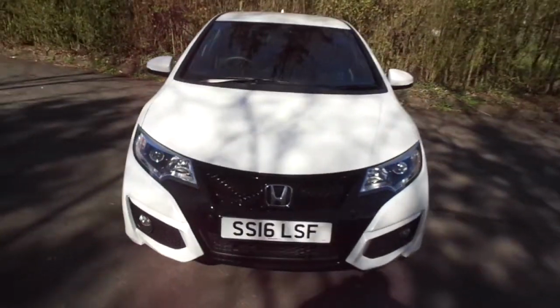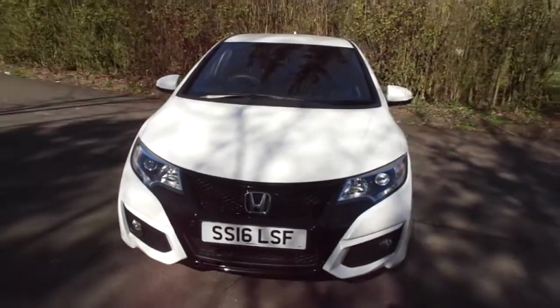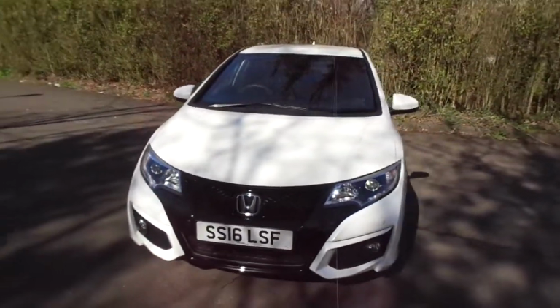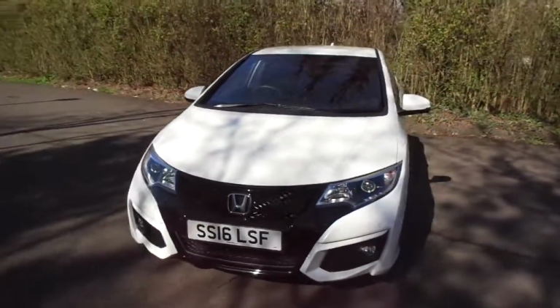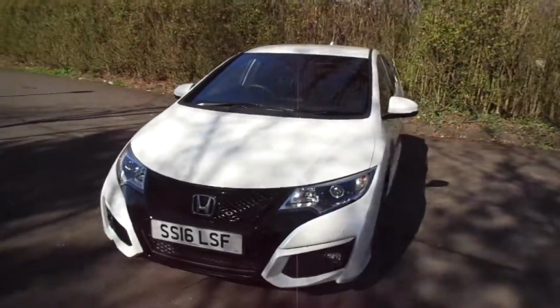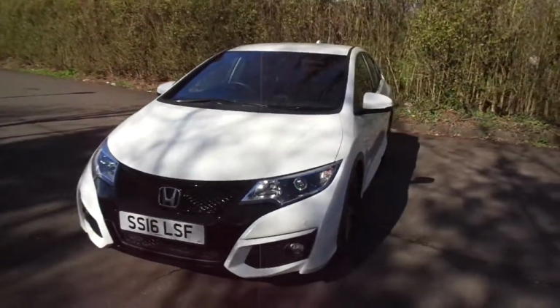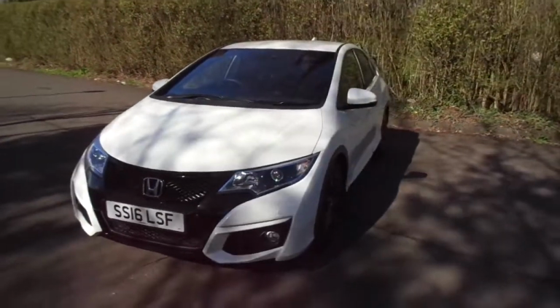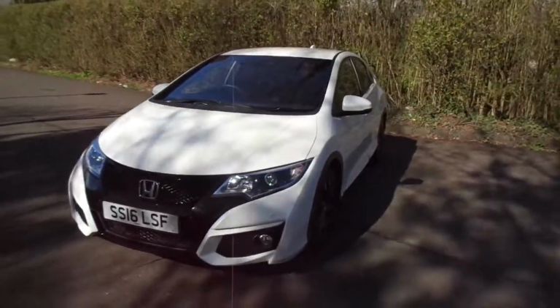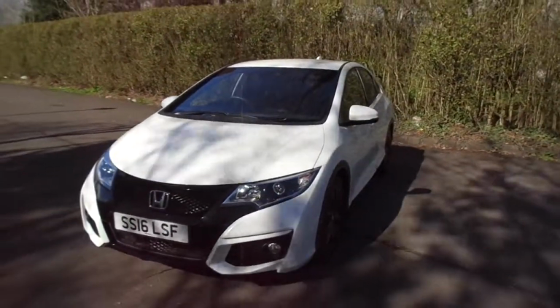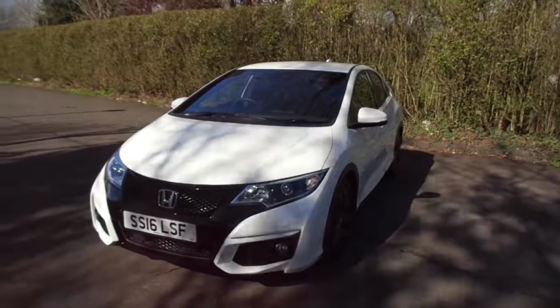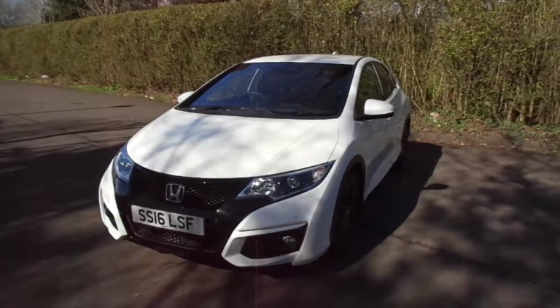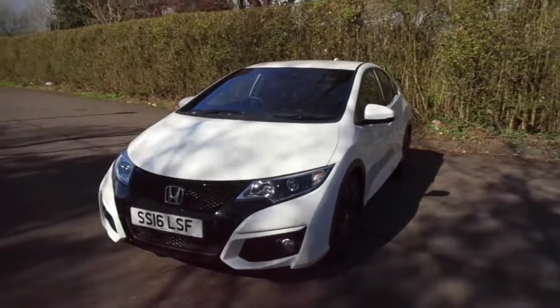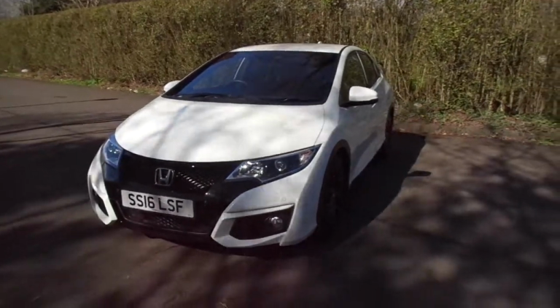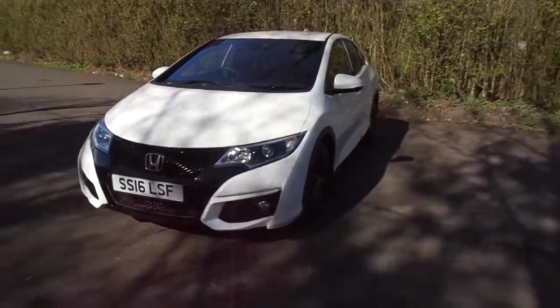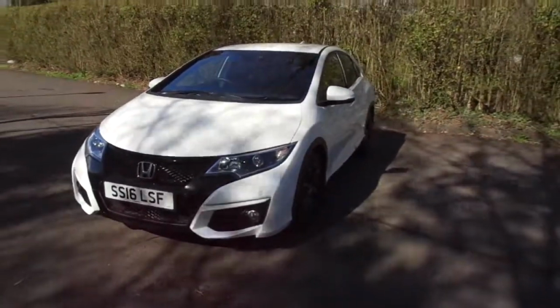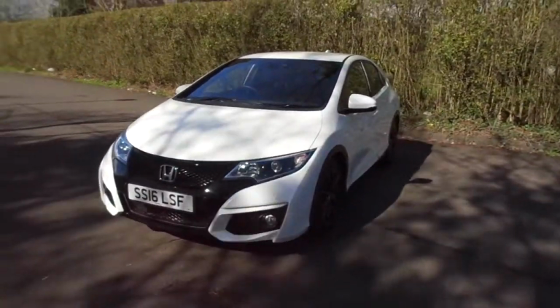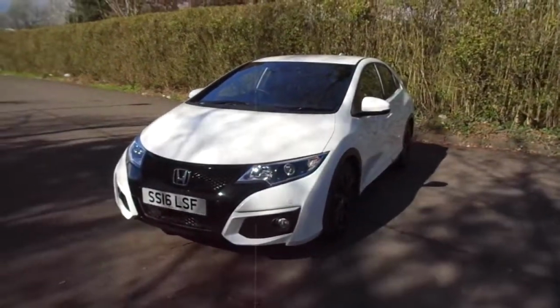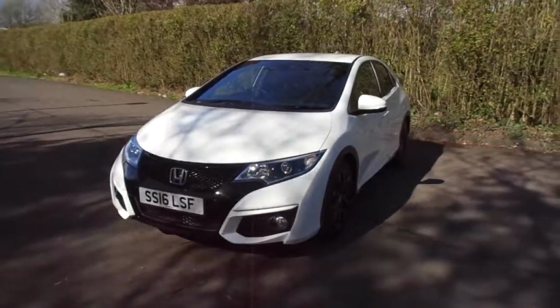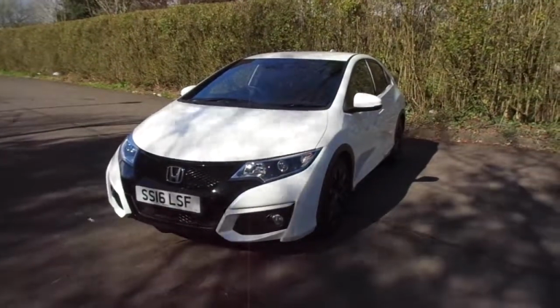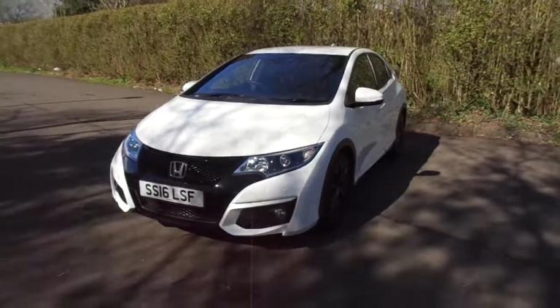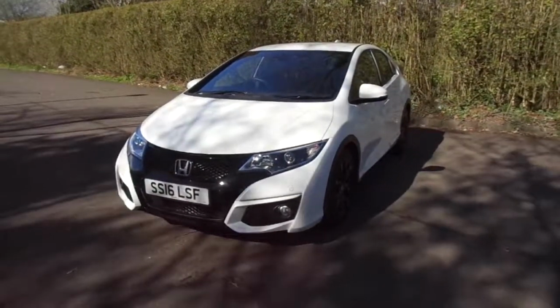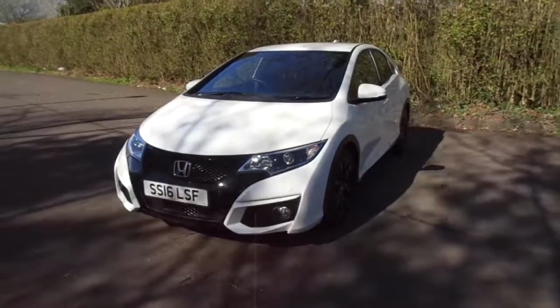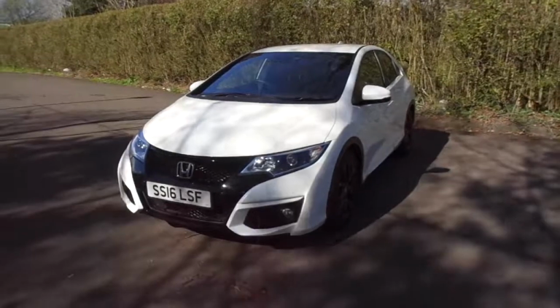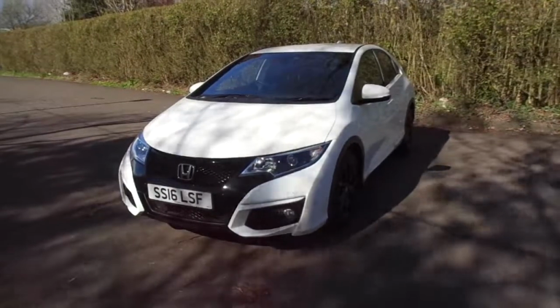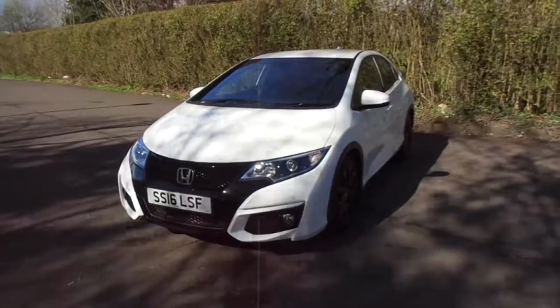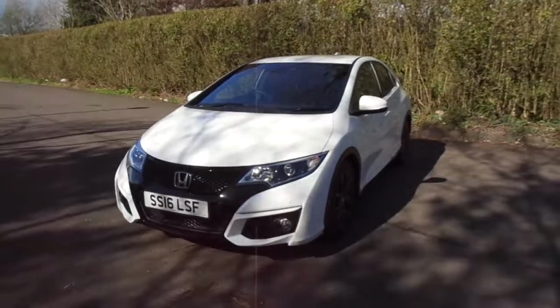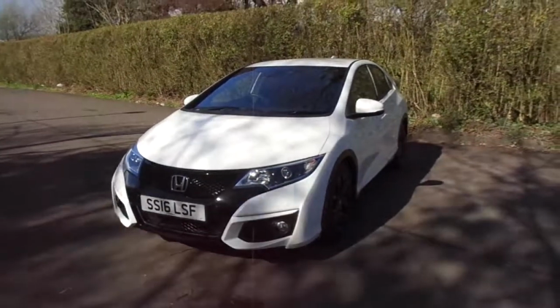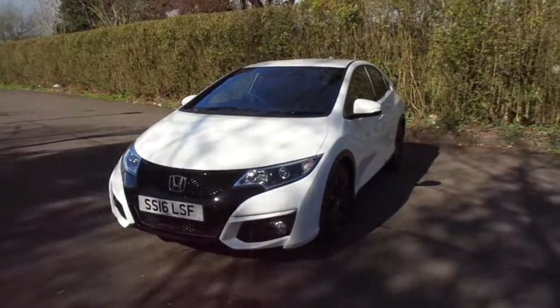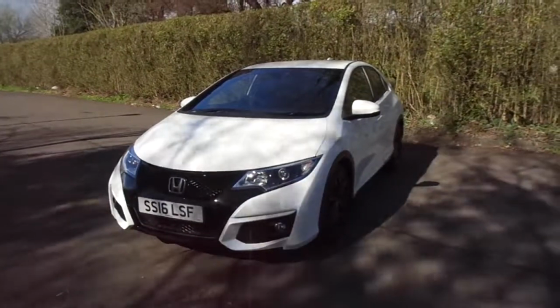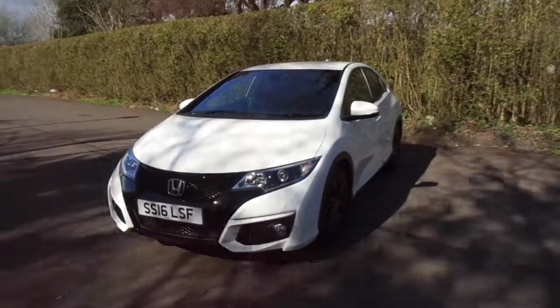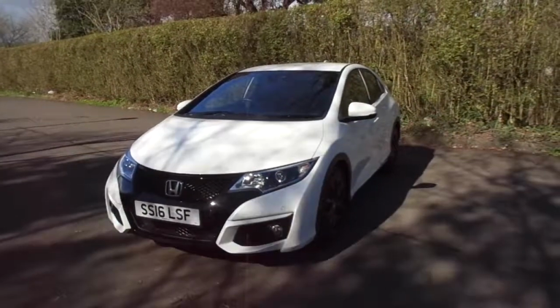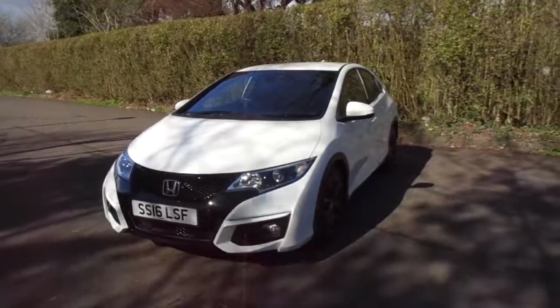Fantastic low running cost car with very low mileage and many more features. So if you would like to book a test drive, please give us a call on 01786 406200, or fill in the online enquiry form and we'll get back to you as soon as possible.